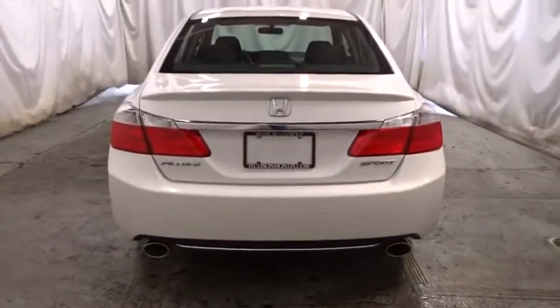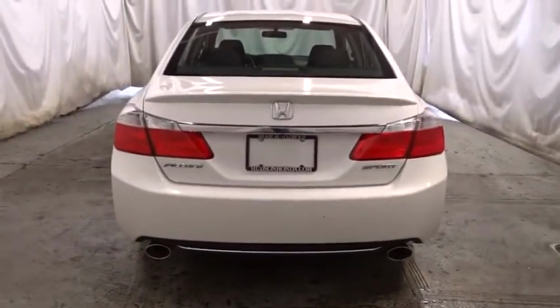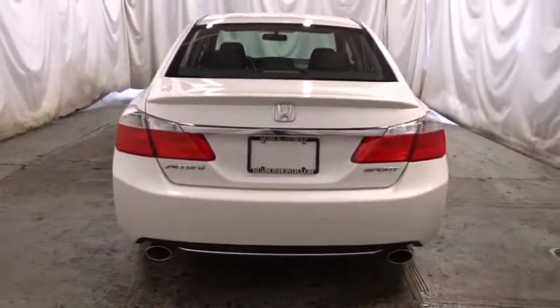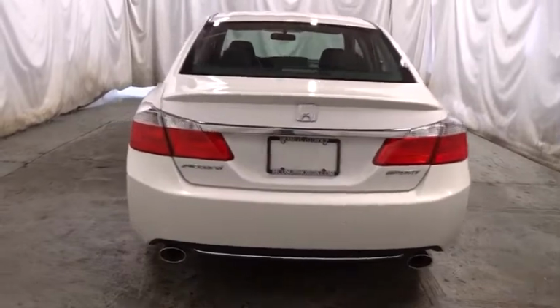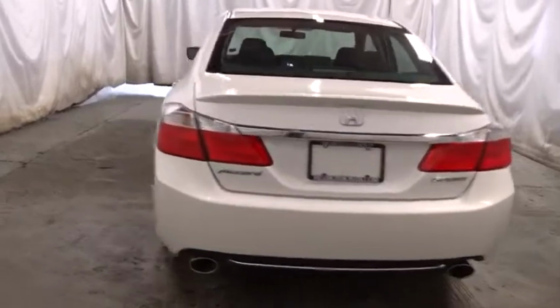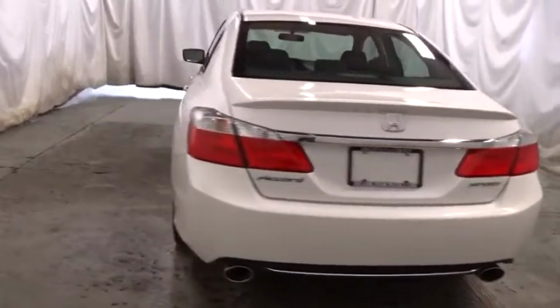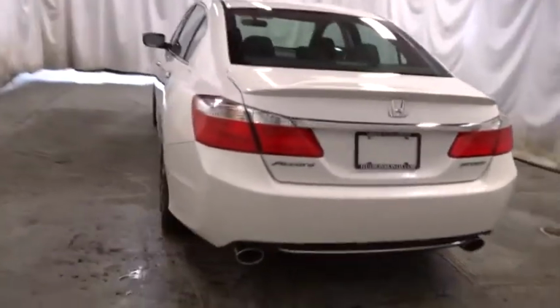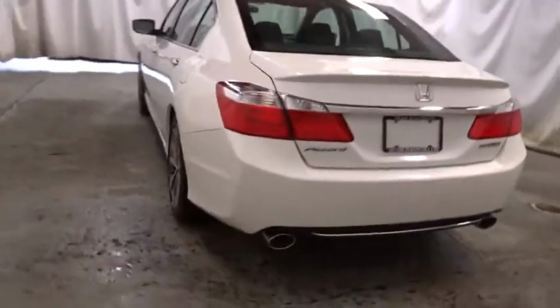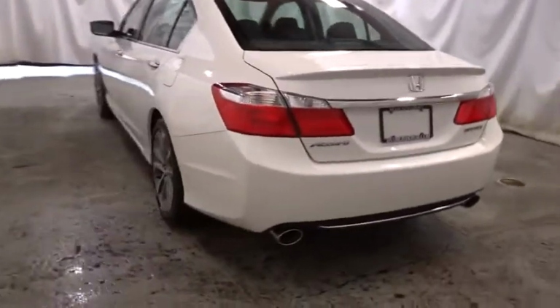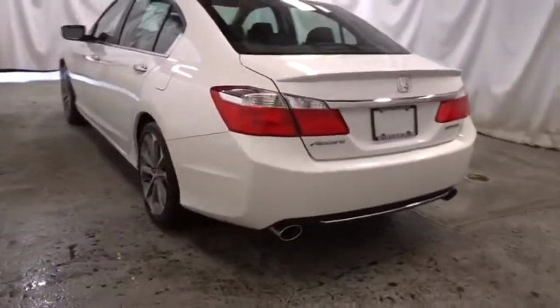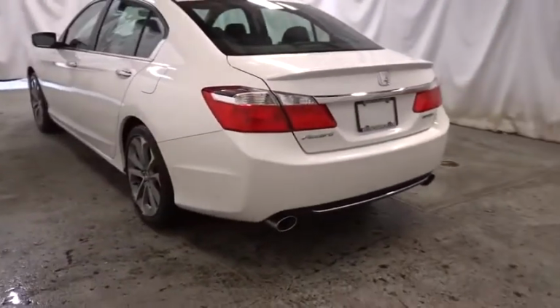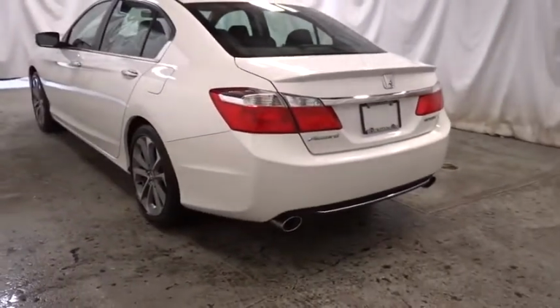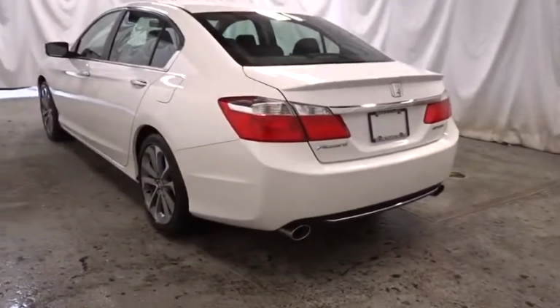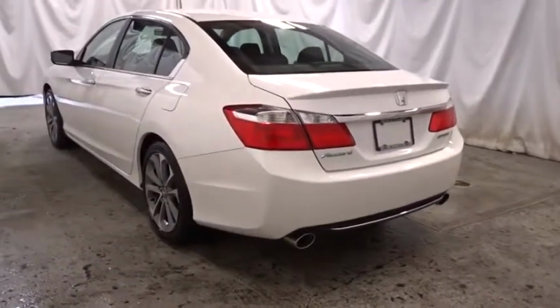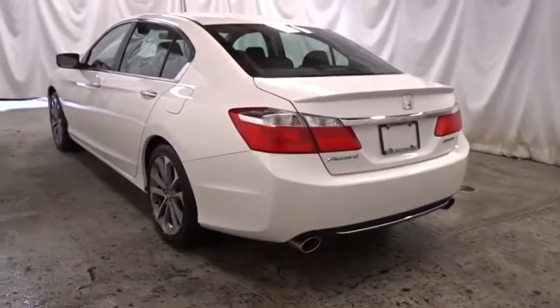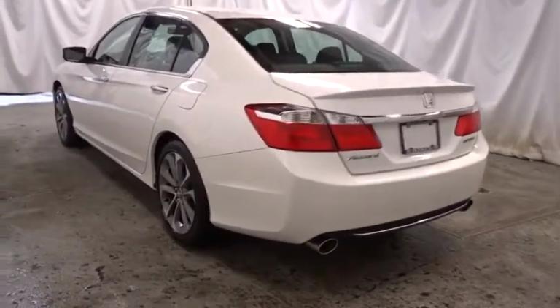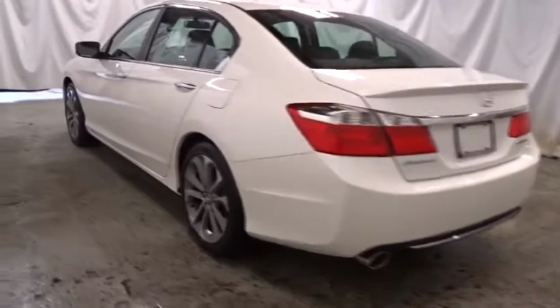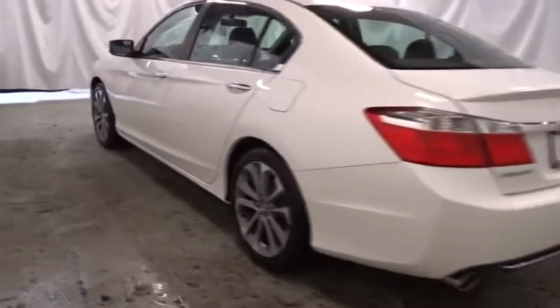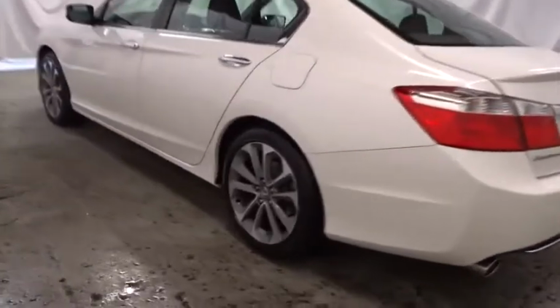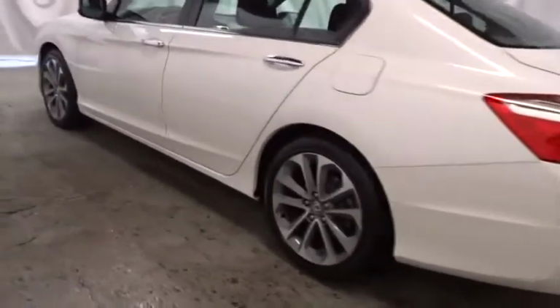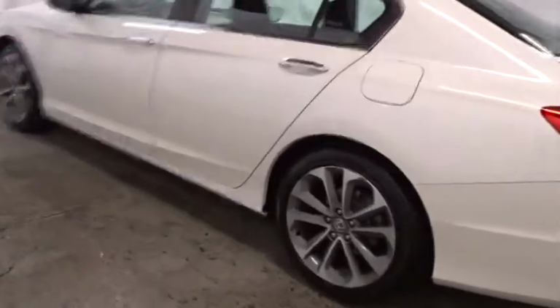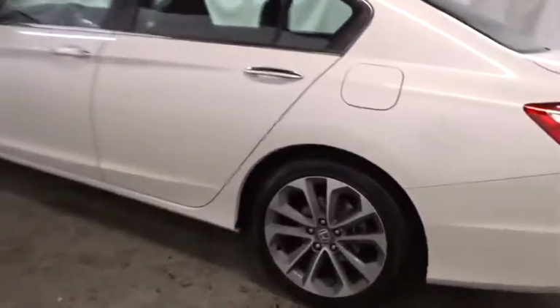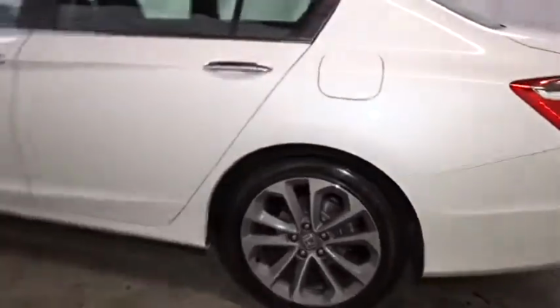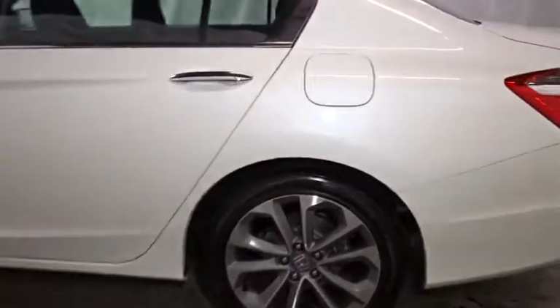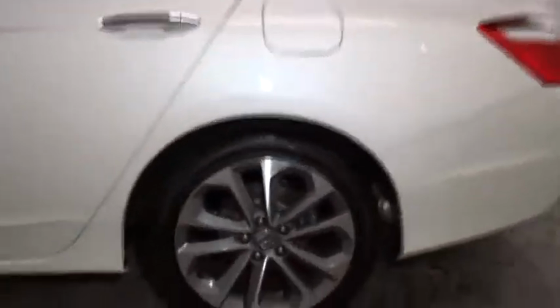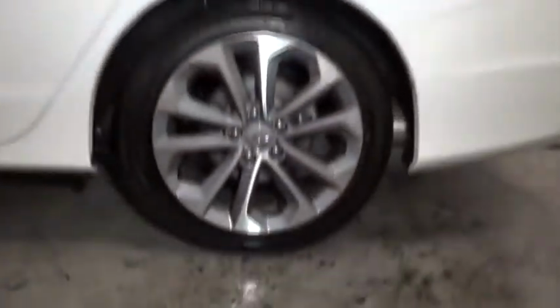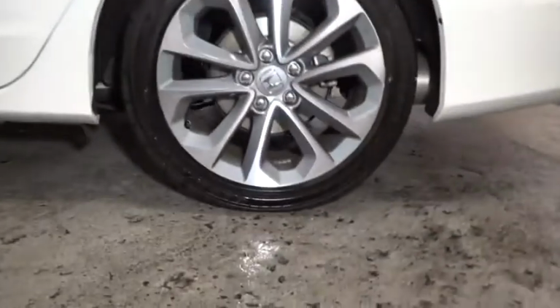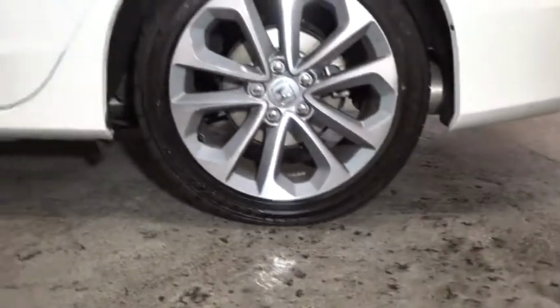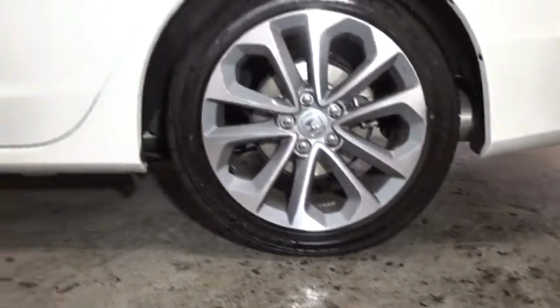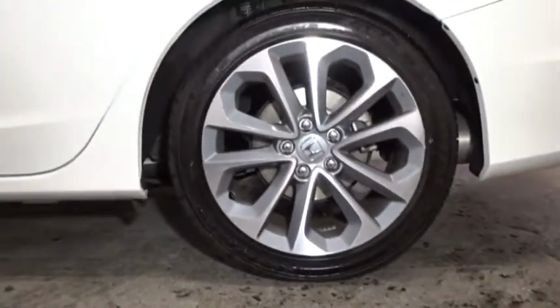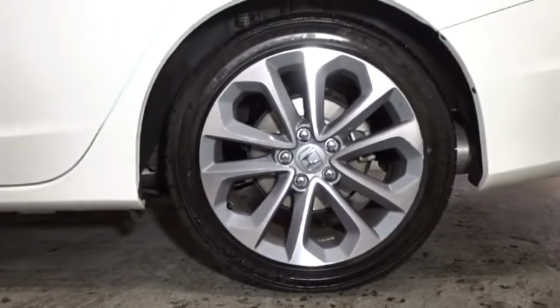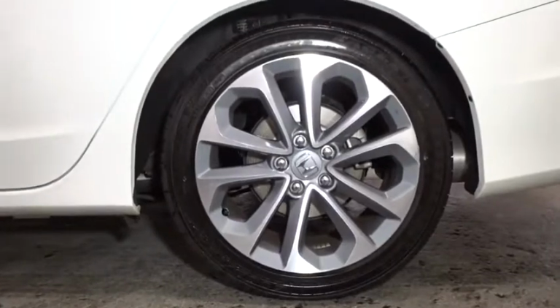Tachometer. Cloth seat trim. Engine immobilizer. Low tire pressure warning. Four-piece floor mat set. Power rear window sunshade. Wouldn't you look great in this vehicle? Stop in today and see for yourself.